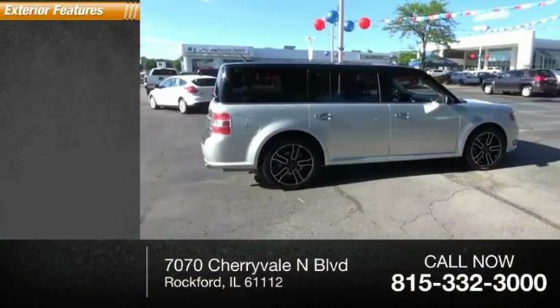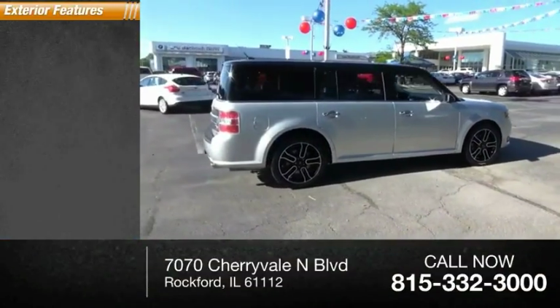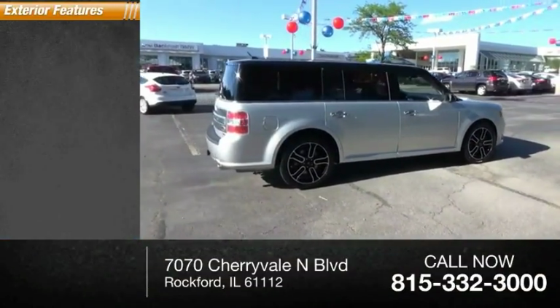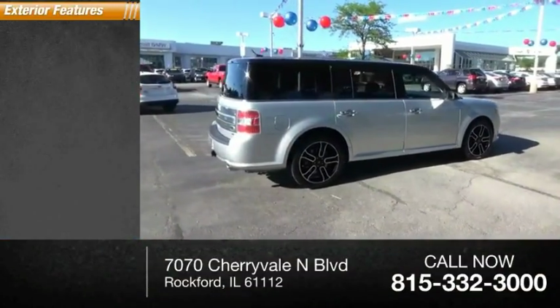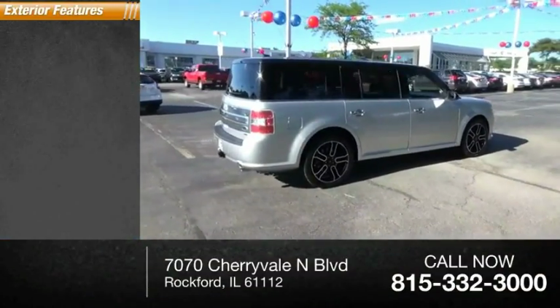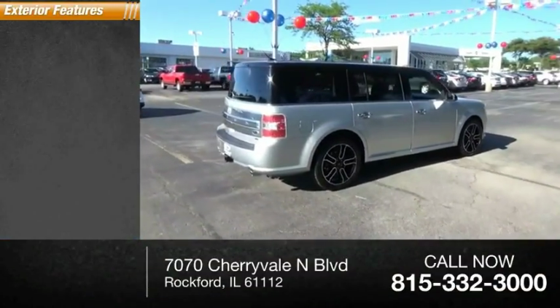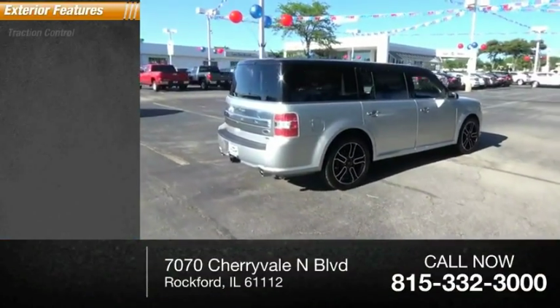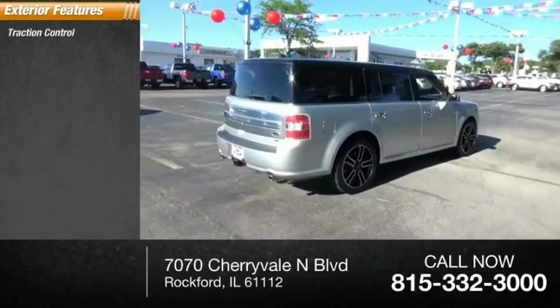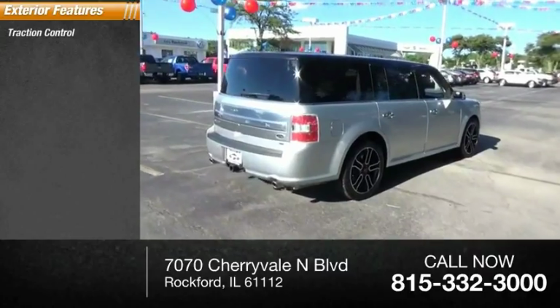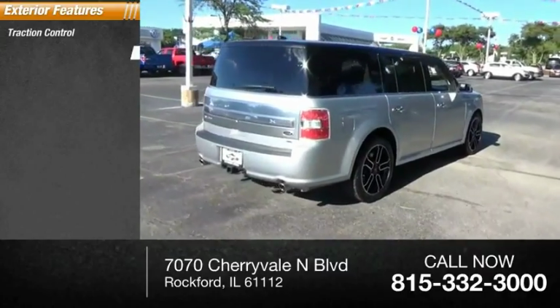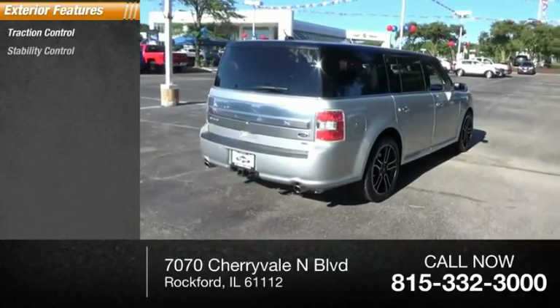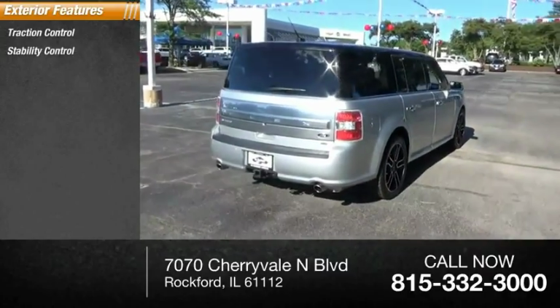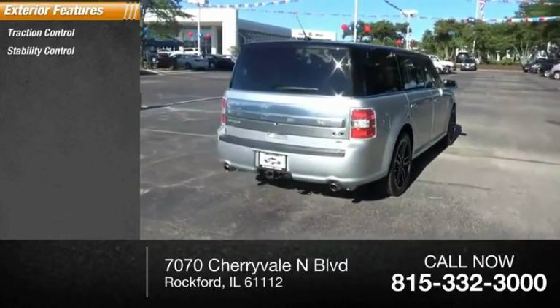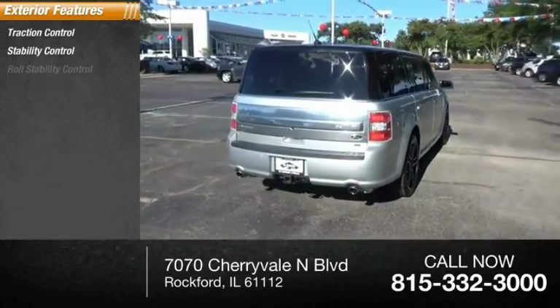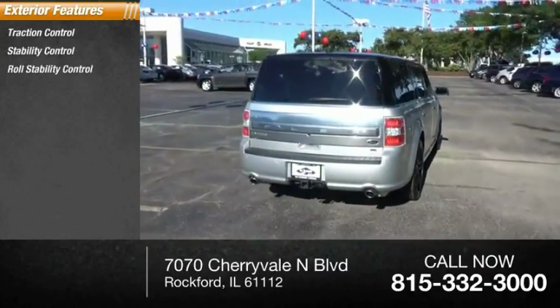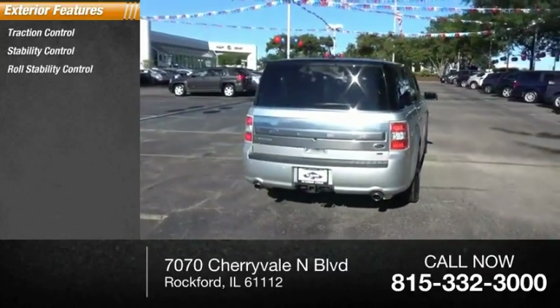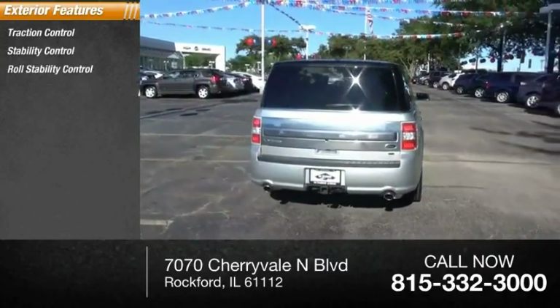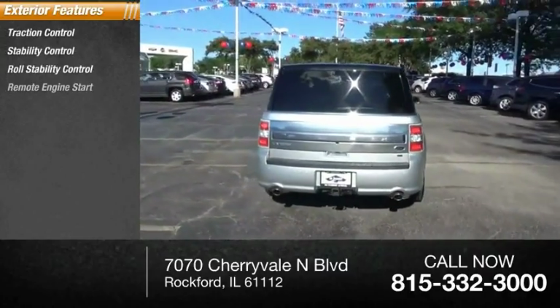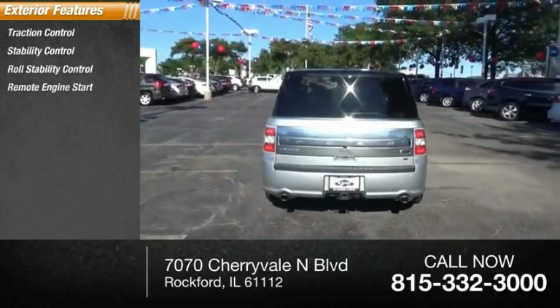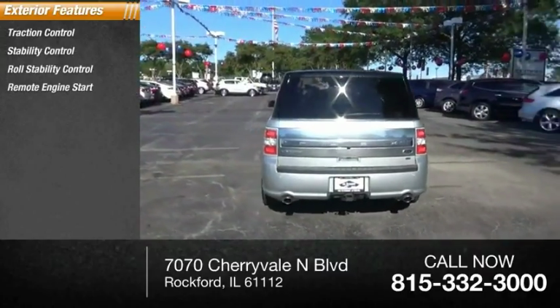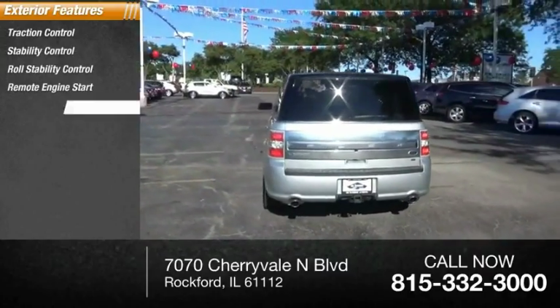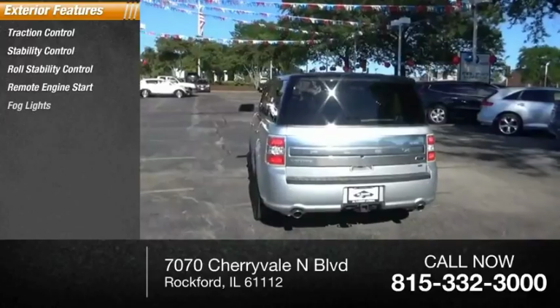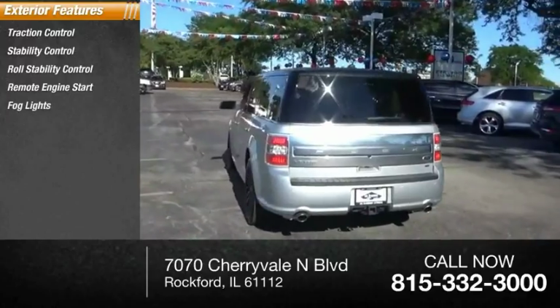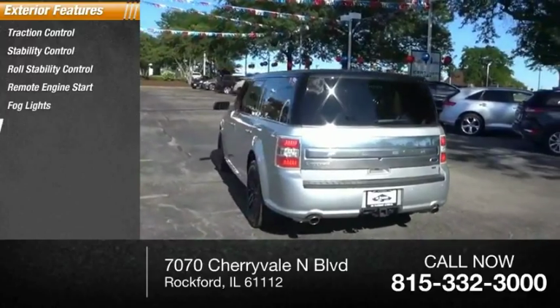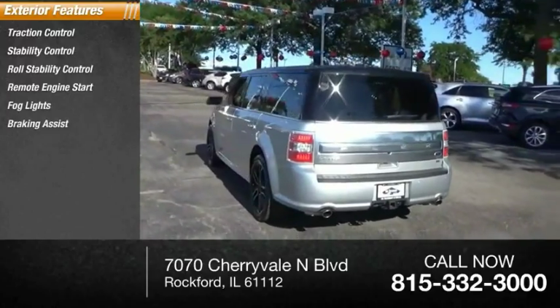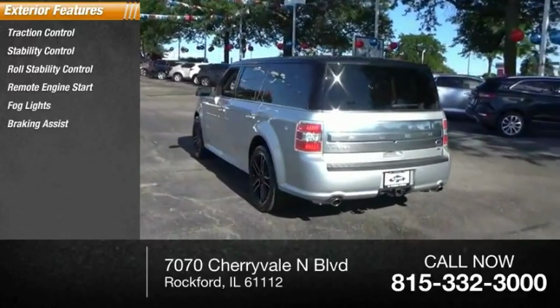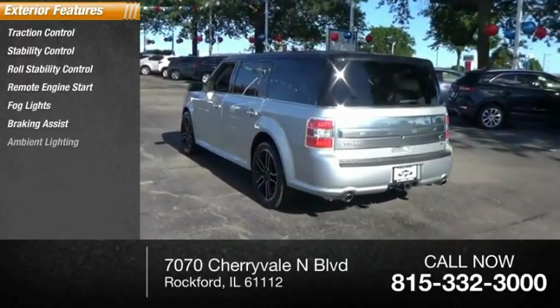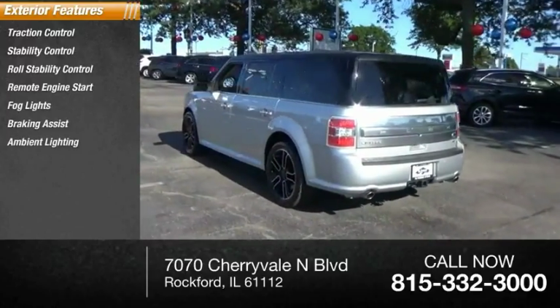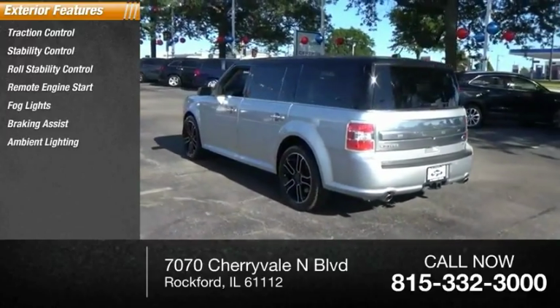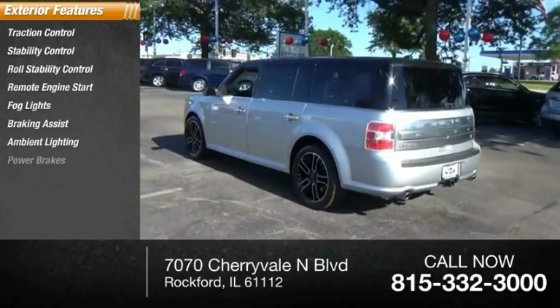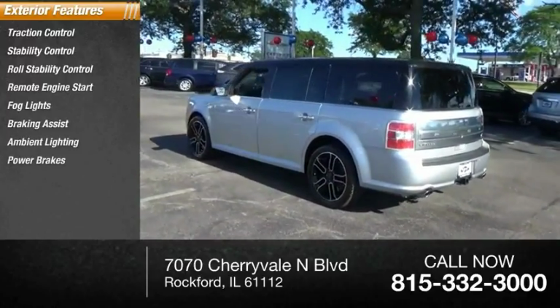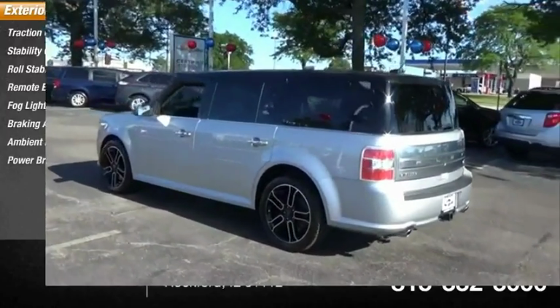Here are some of this vehicle's great options: Traction Control, Stability Control, Roll Stability Control, Remote Engine Start, Fog Lights, Braking Assist, Ambient Lighting, Power Brakes.